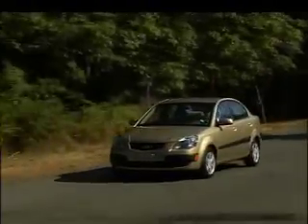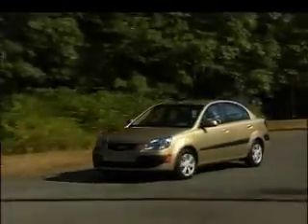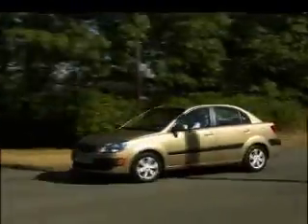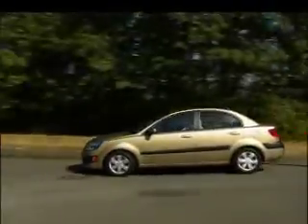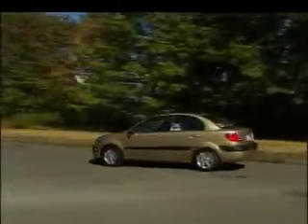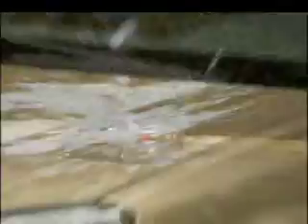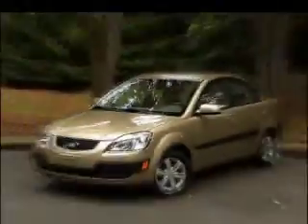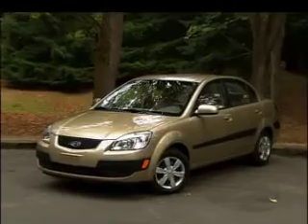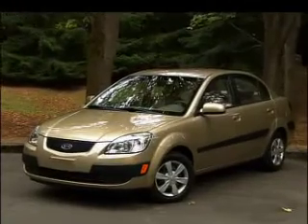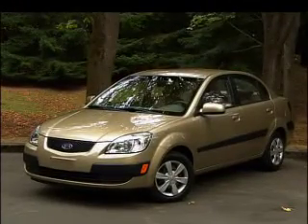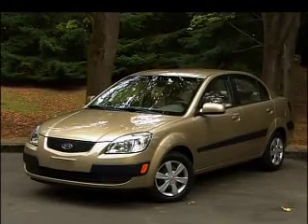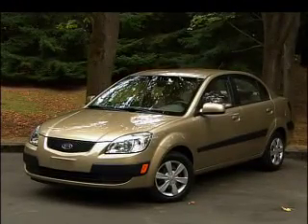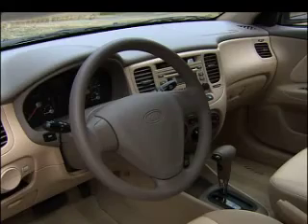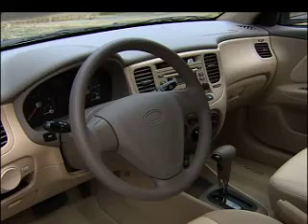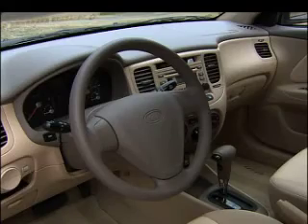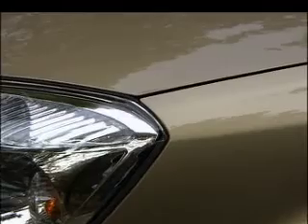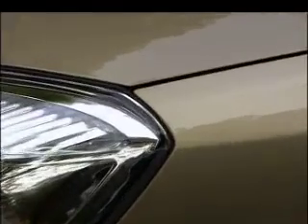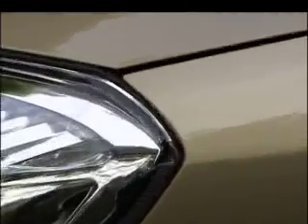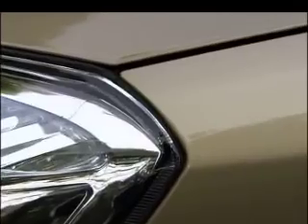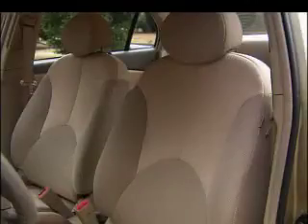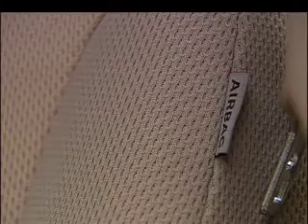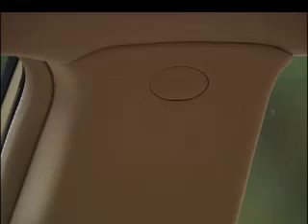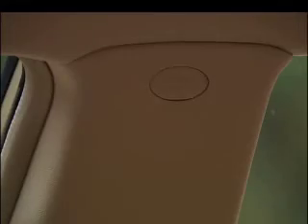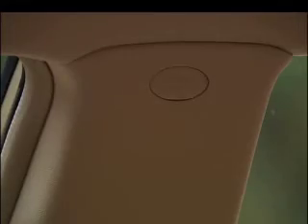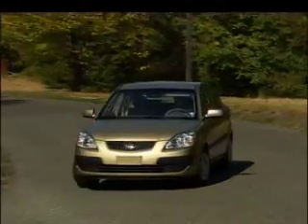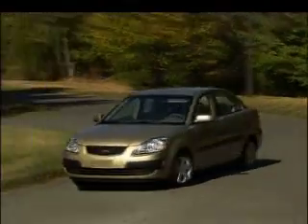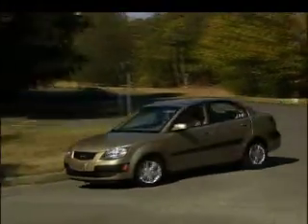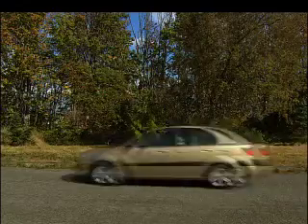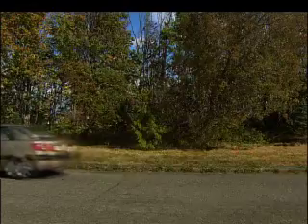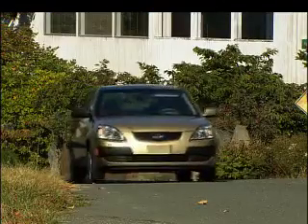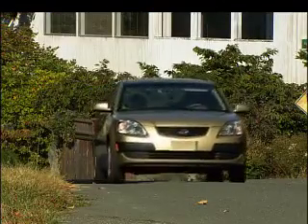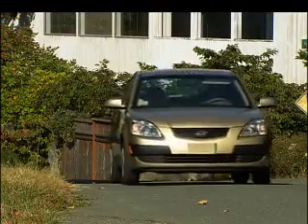This is the 2006 Kia Rio. It's basic transportation to be sure, but here's a surprise — it's not a penalty box. There's good build quality, standard side and curtain airbags, plus handling and refinement a notch higher than you'd expect in a low-cost car.